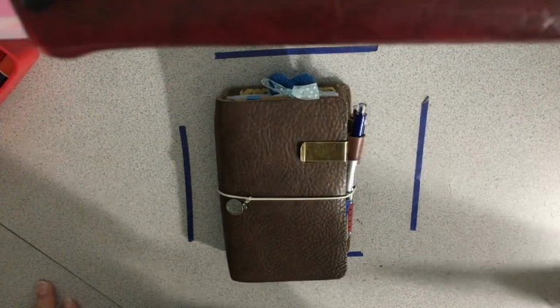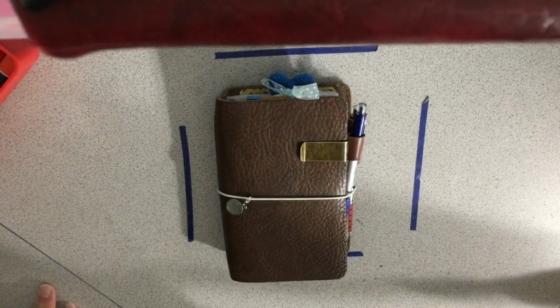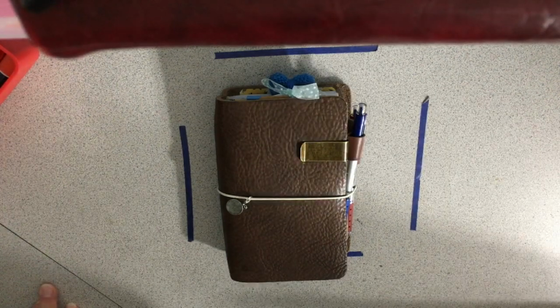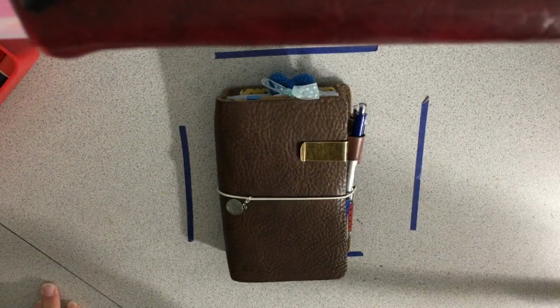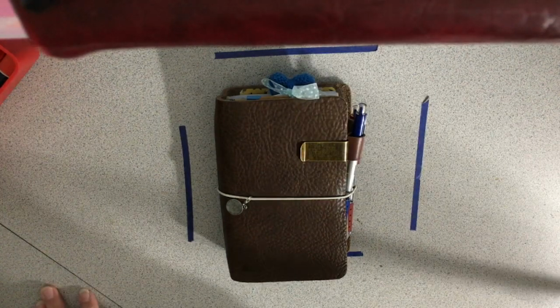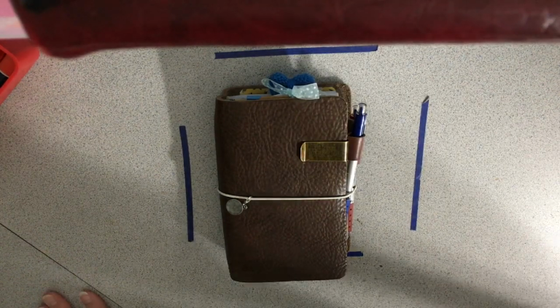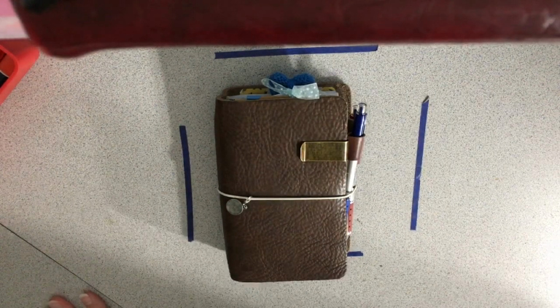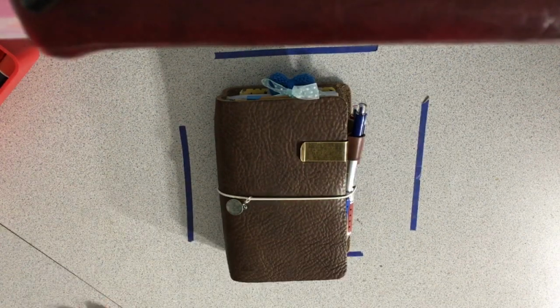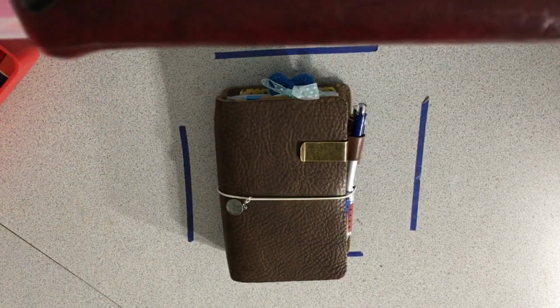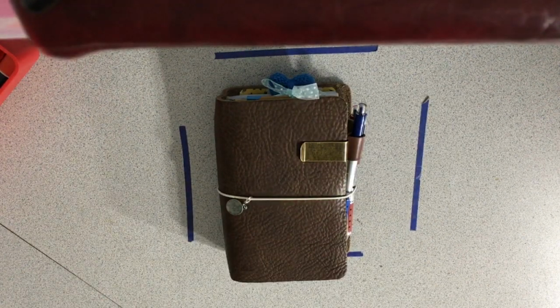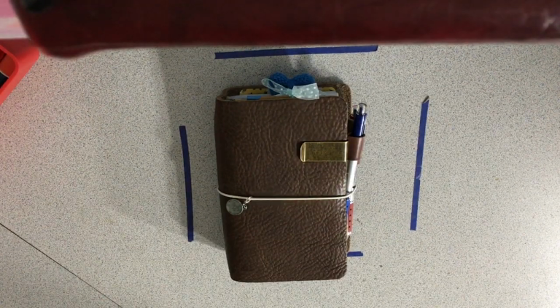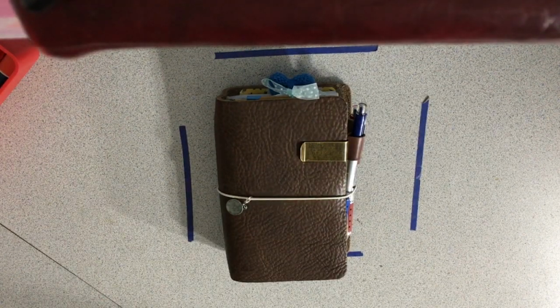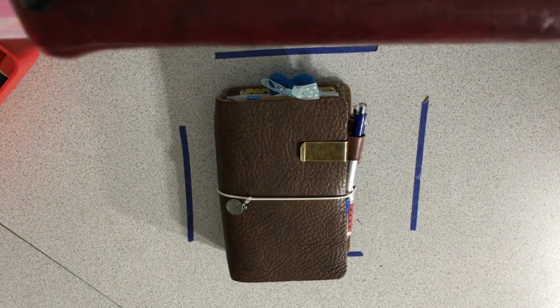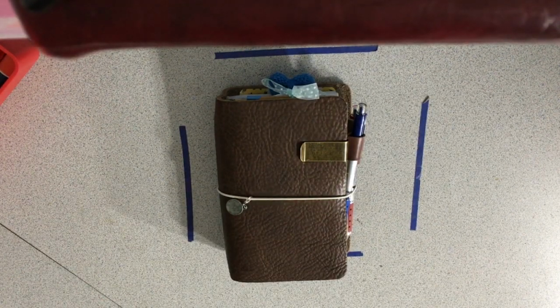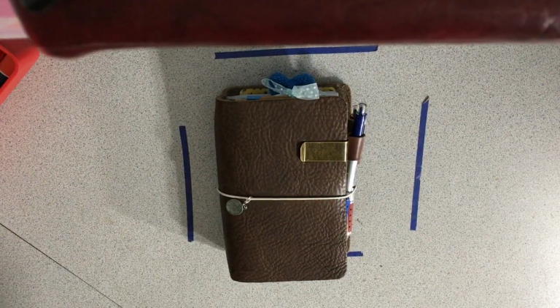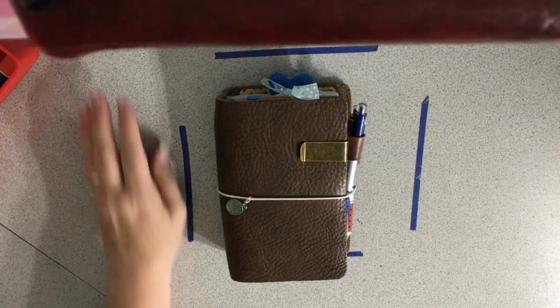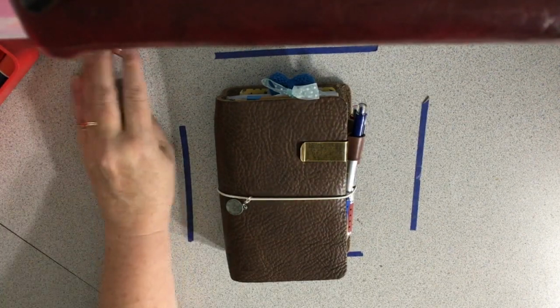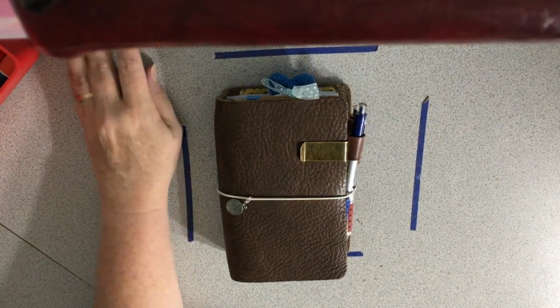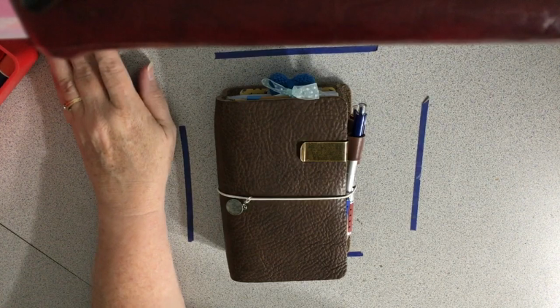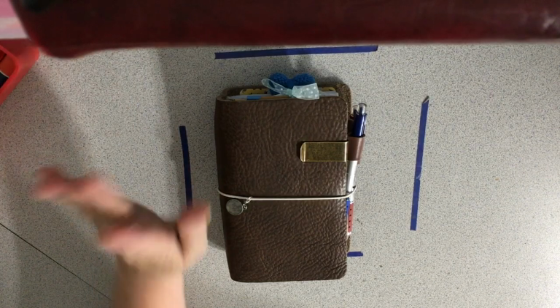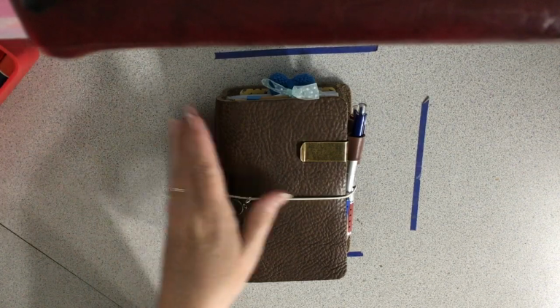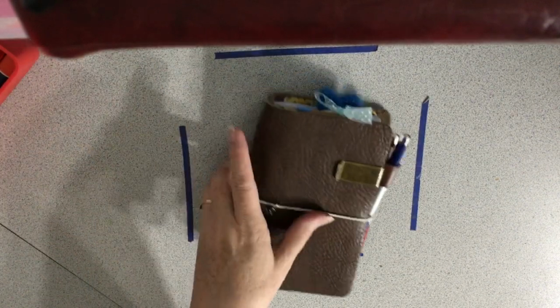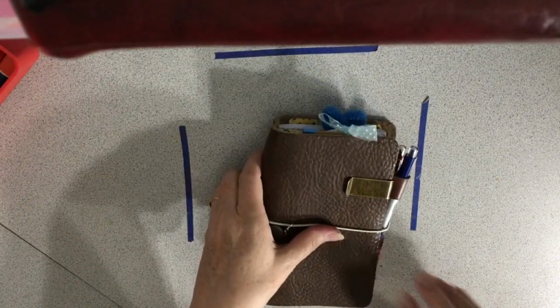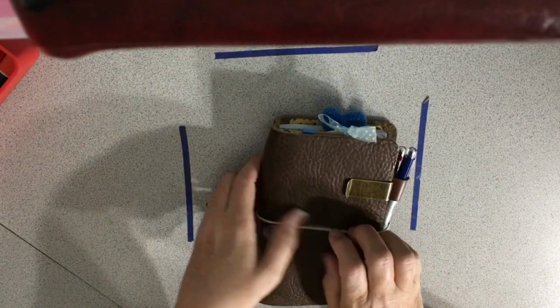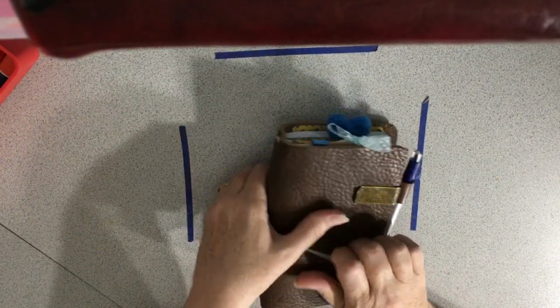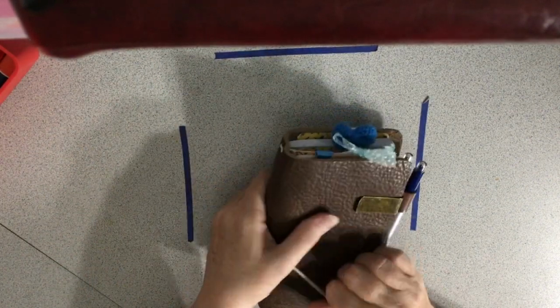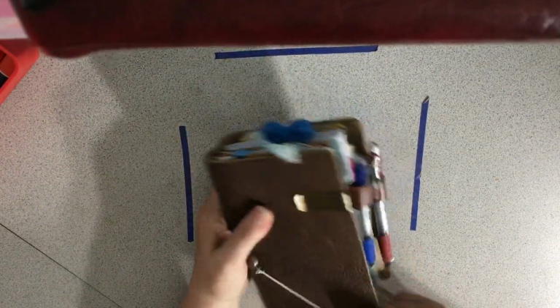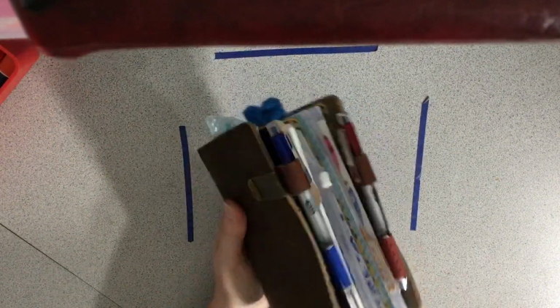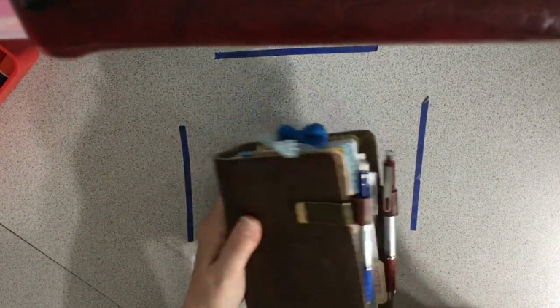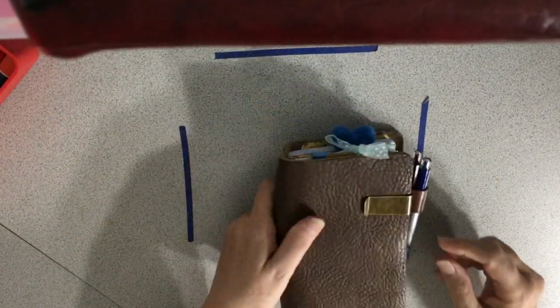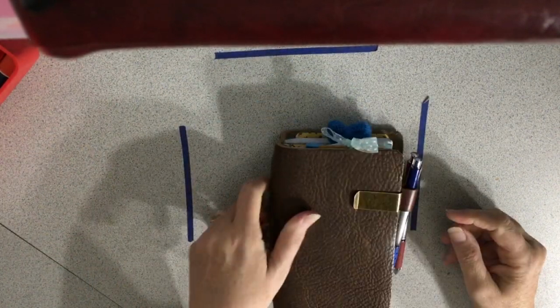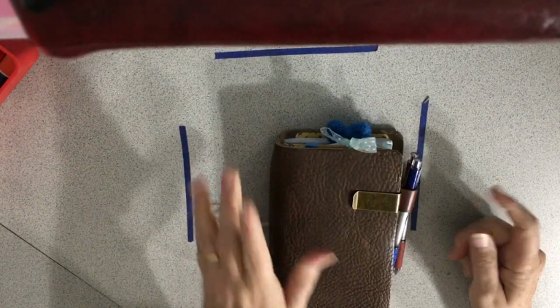Hey everybody, I actually have time to do one more video today. My husband came home and then he went back out to do a walk and get some more geocaching in.